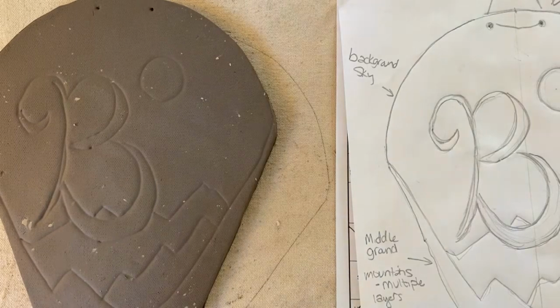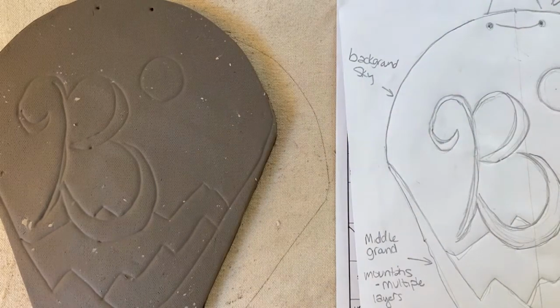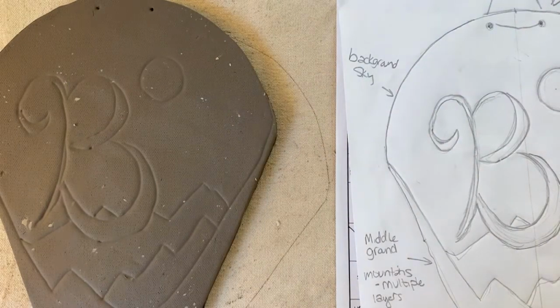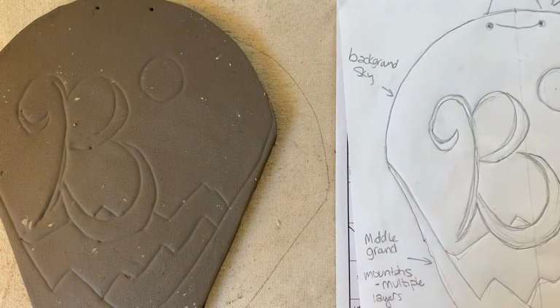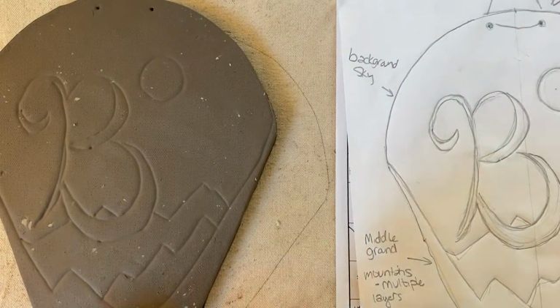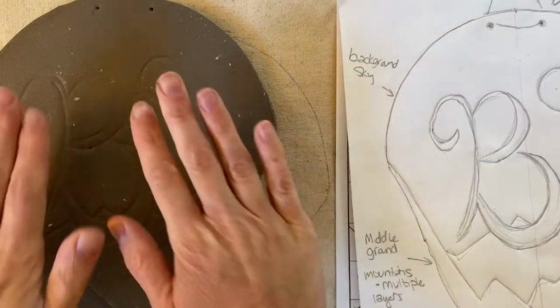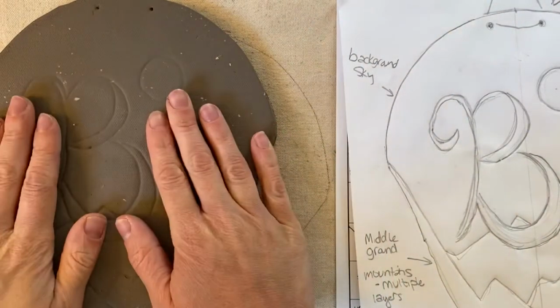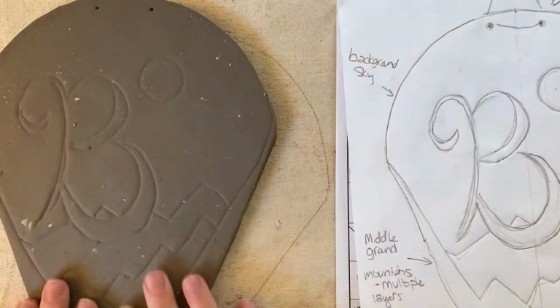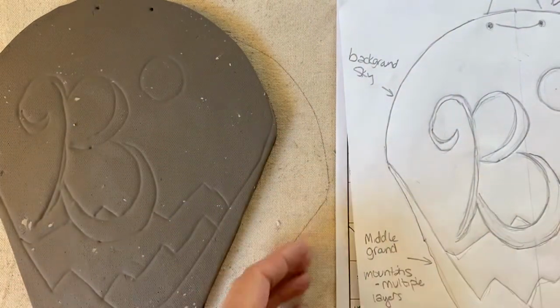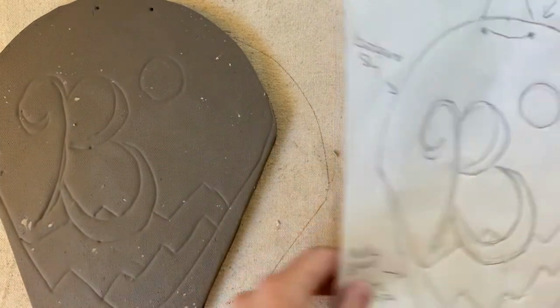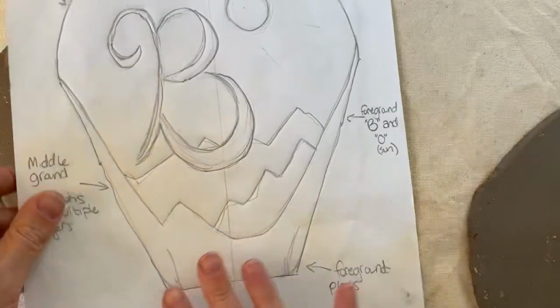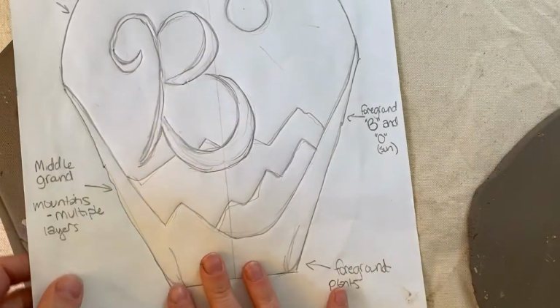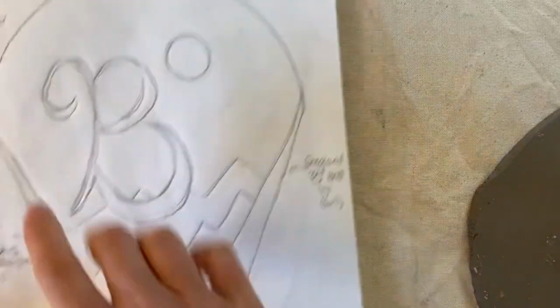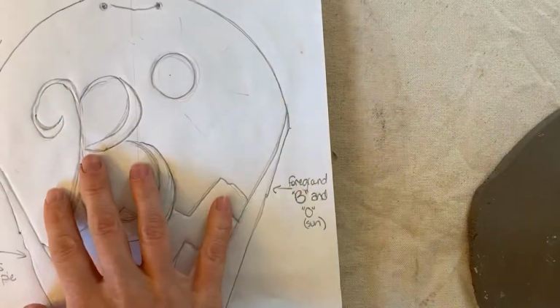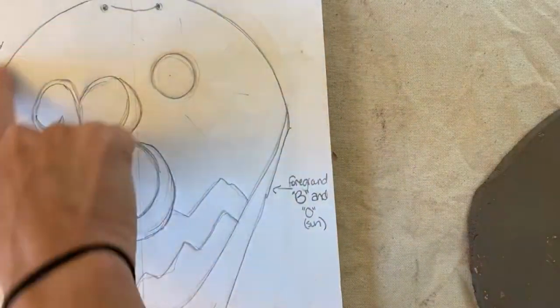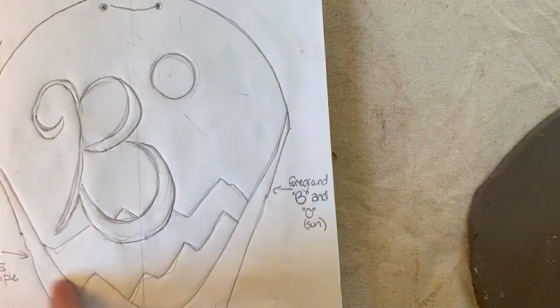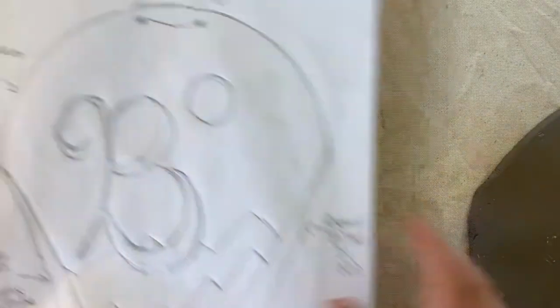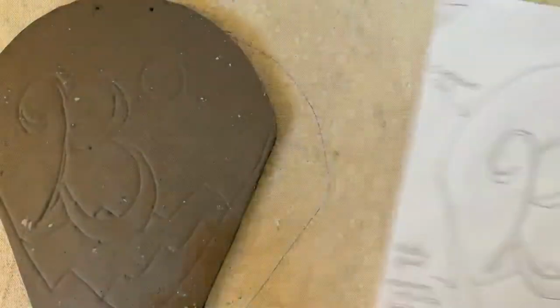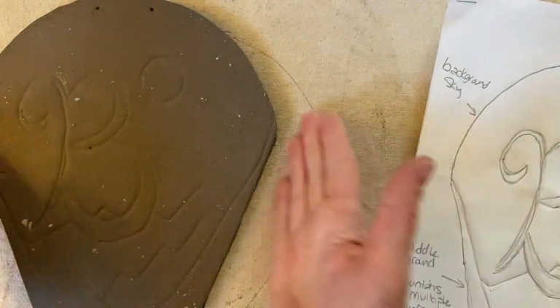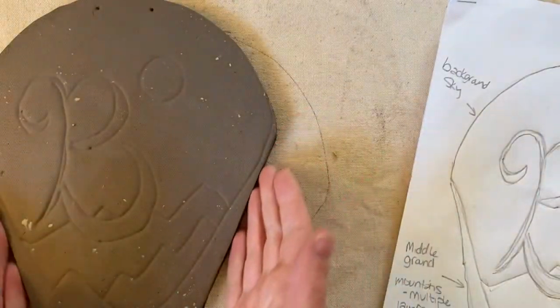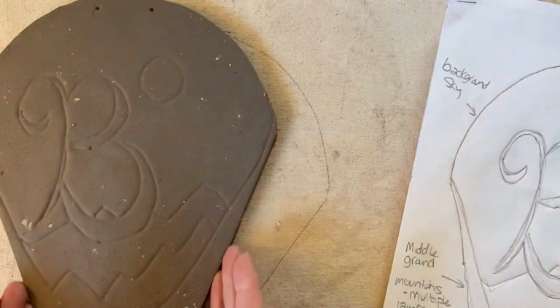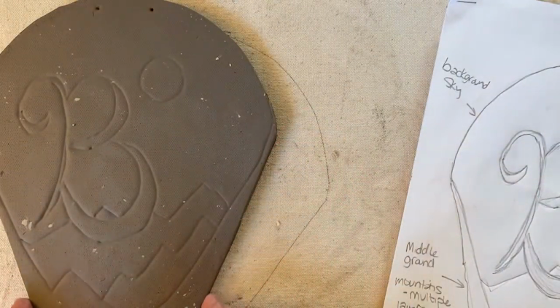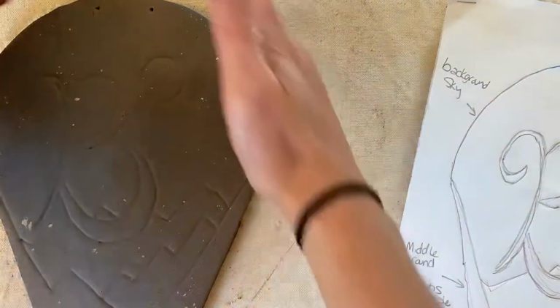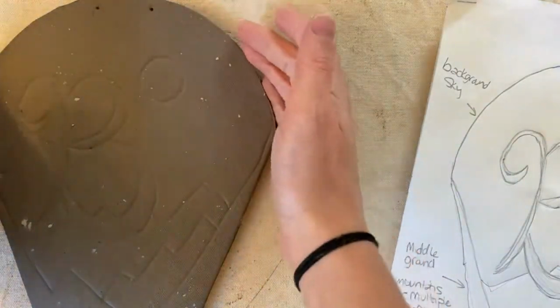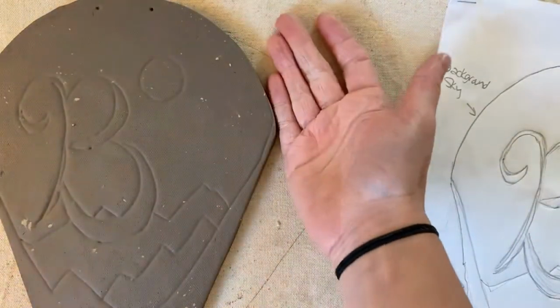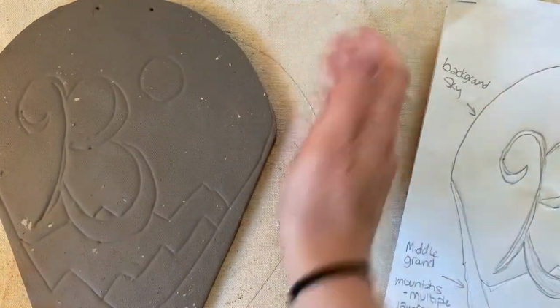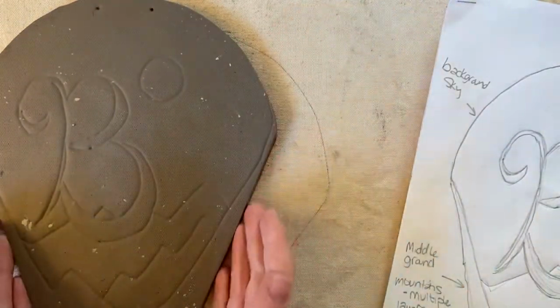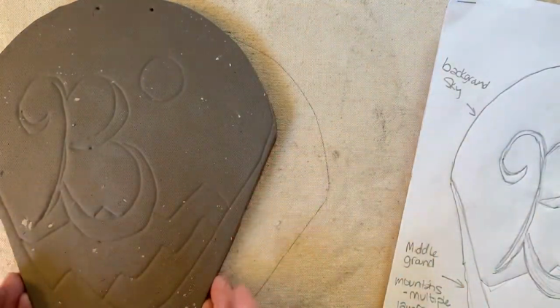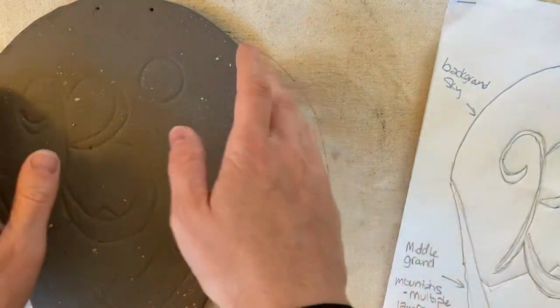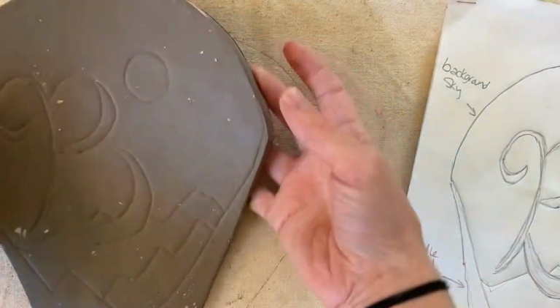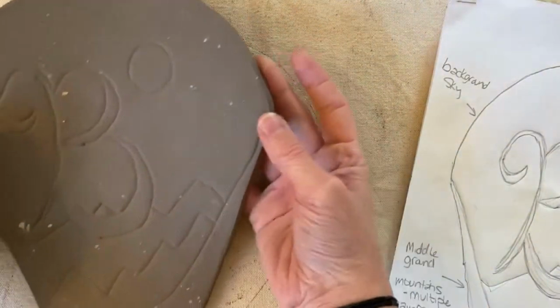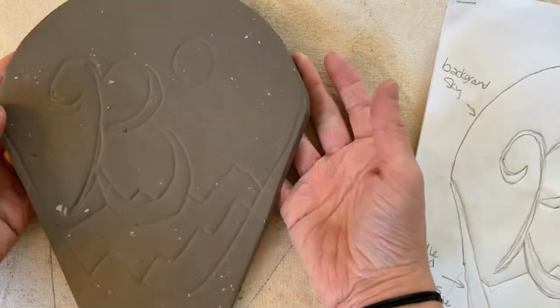Hello everybody and welcome back. From our last video we took our final sketch, put it over our clay and traced it. Since then you might have noticed that I cut out my edges using my knife tool just so that I've got the shape a little bit more complete.